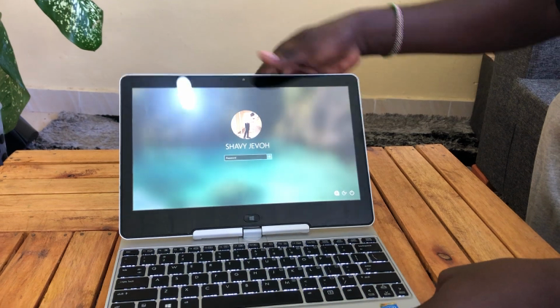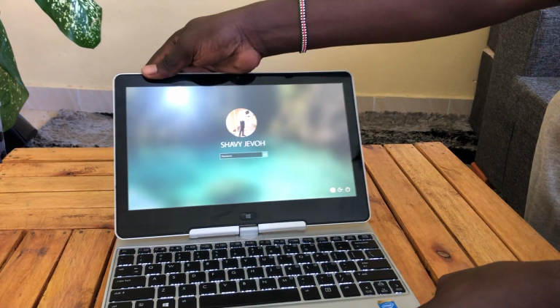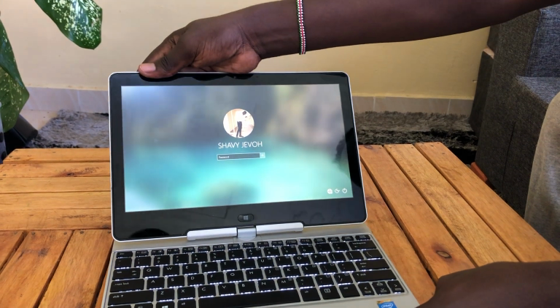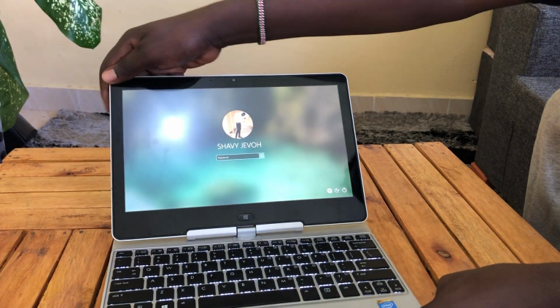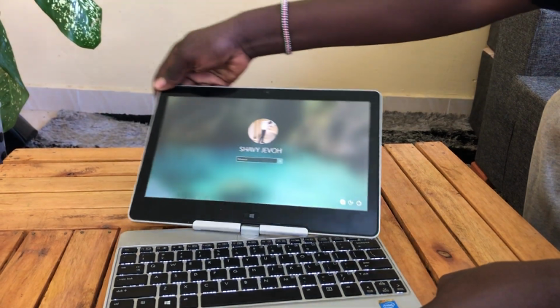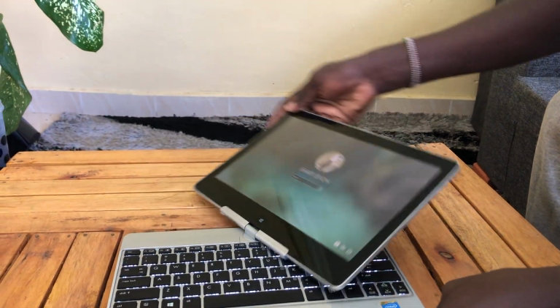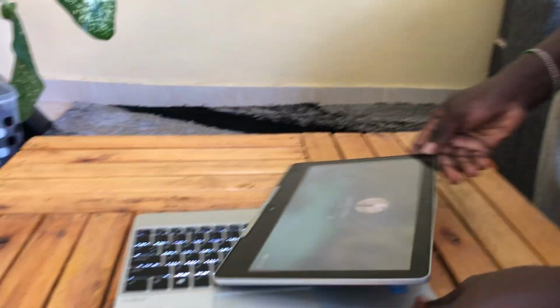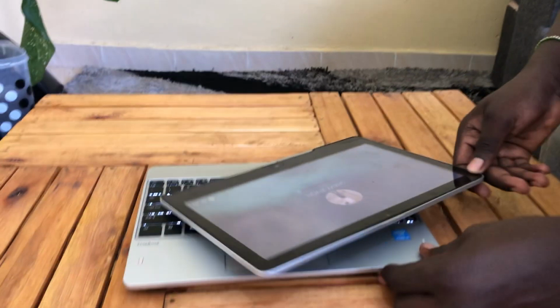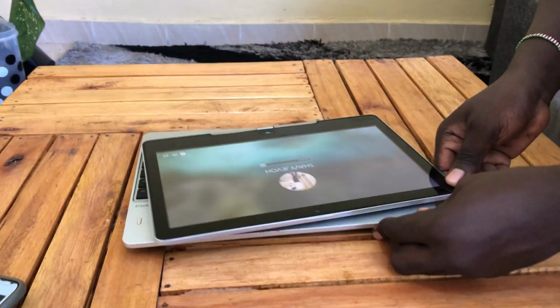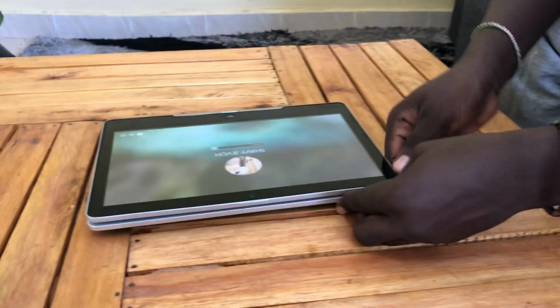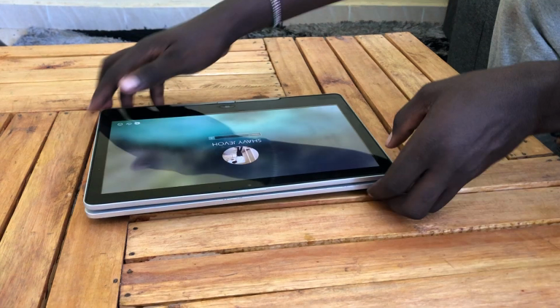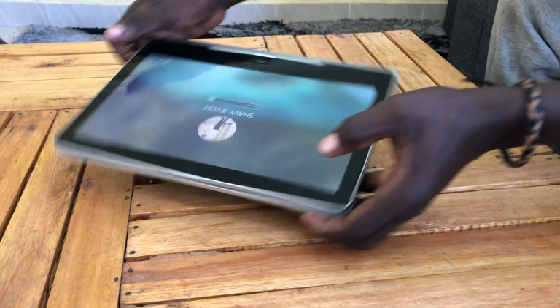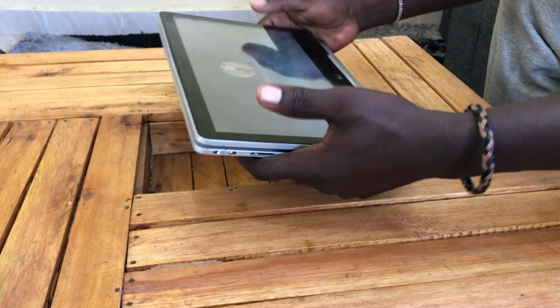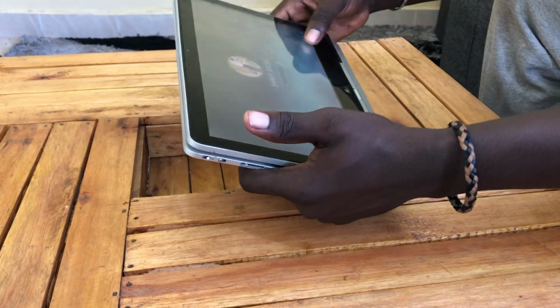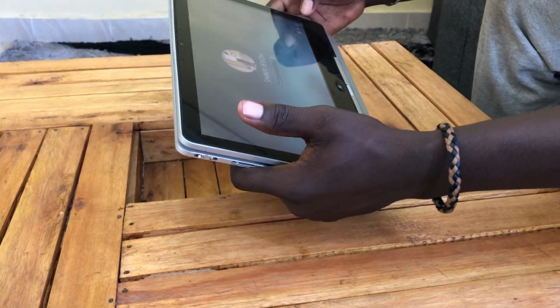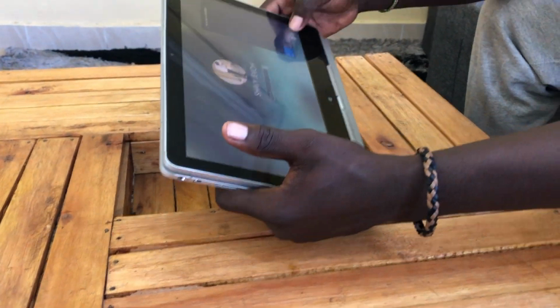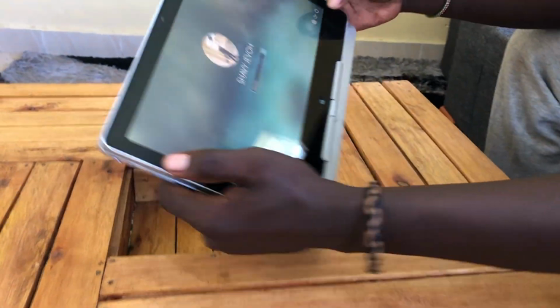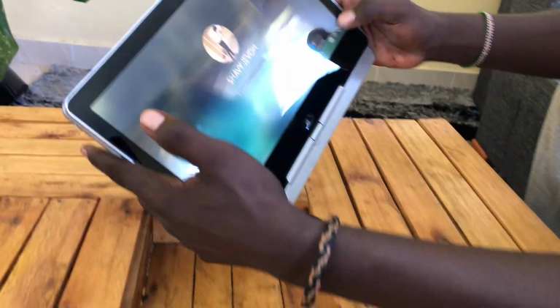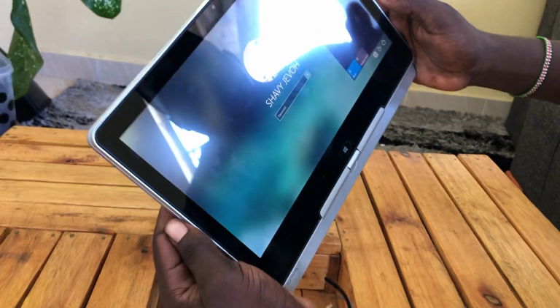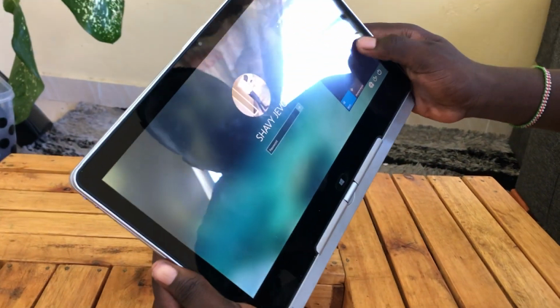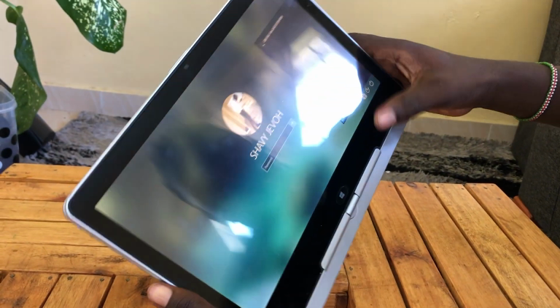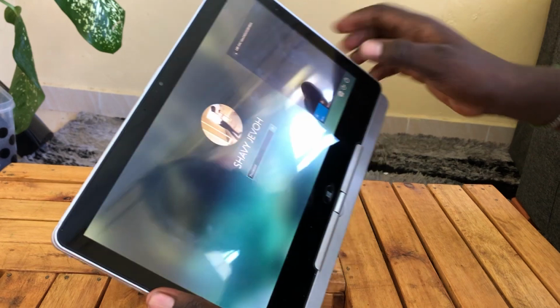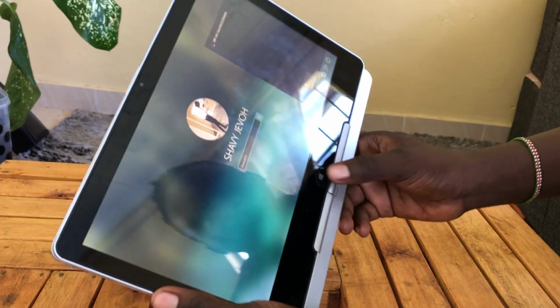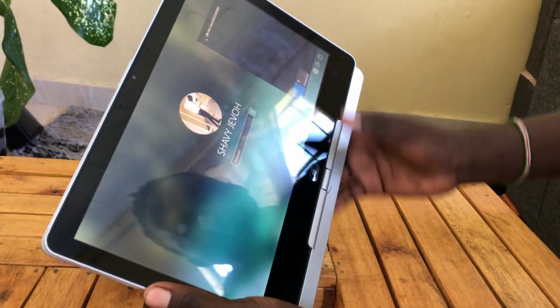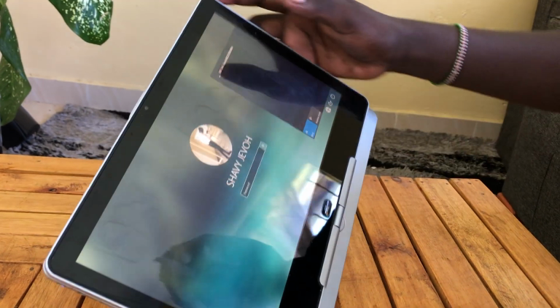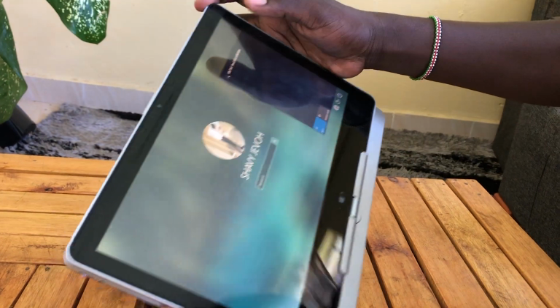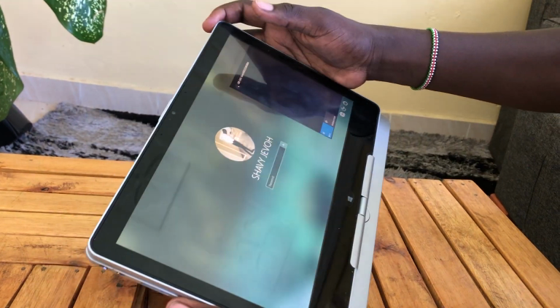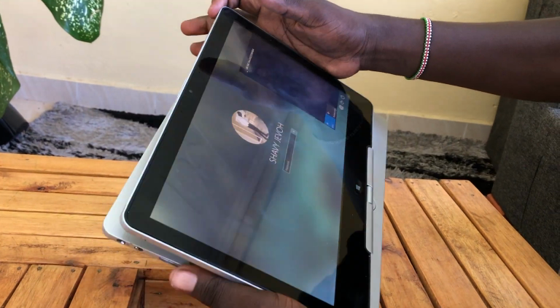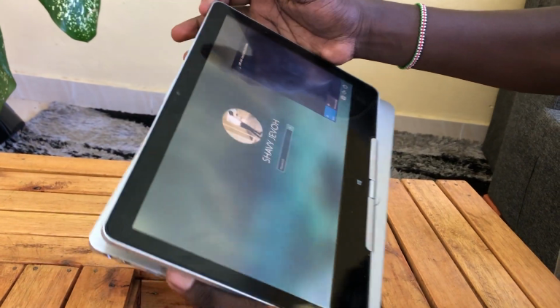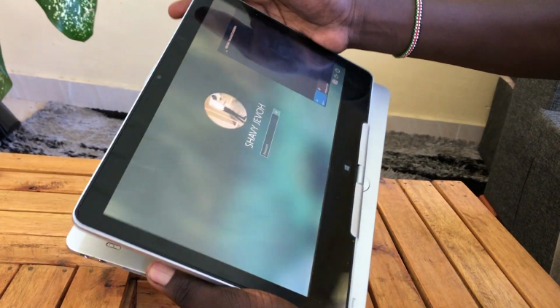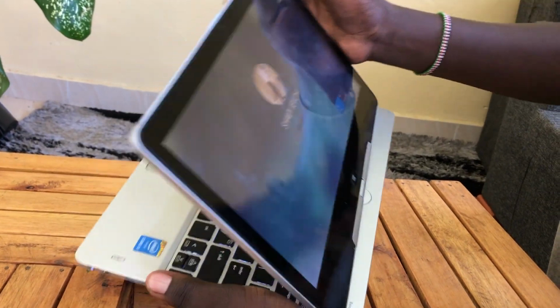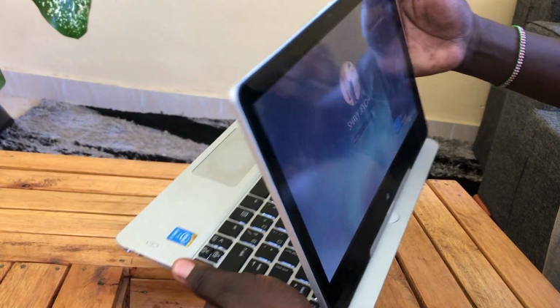Like we said, it's revolving — you can just turn it into a tablet like that and use it. So we have our tablet mode right there.